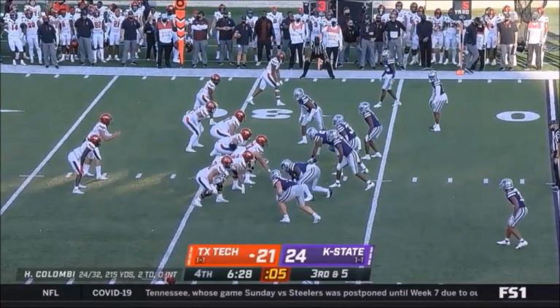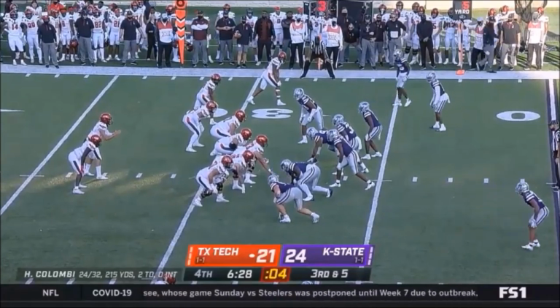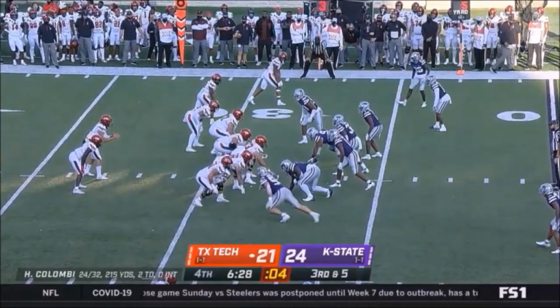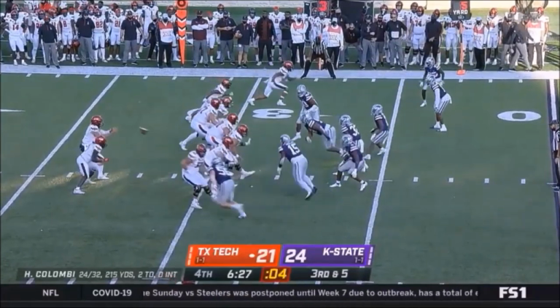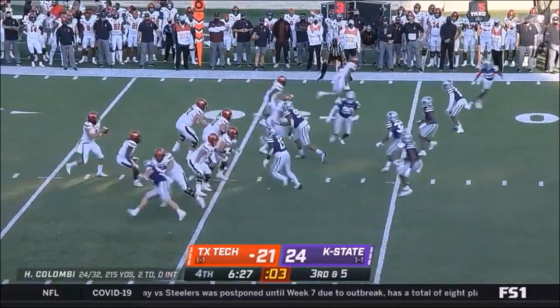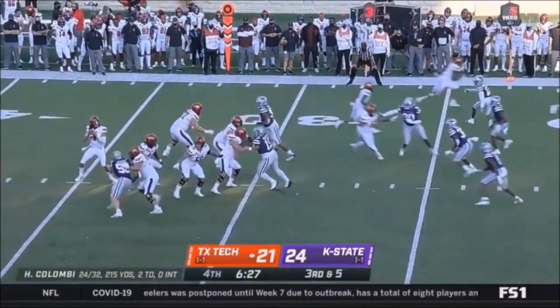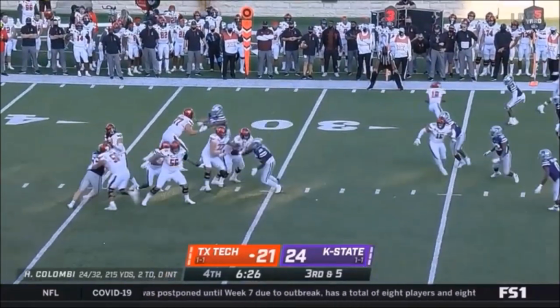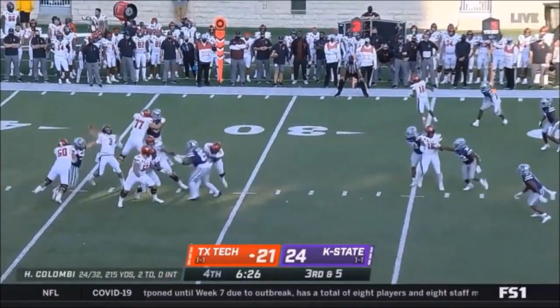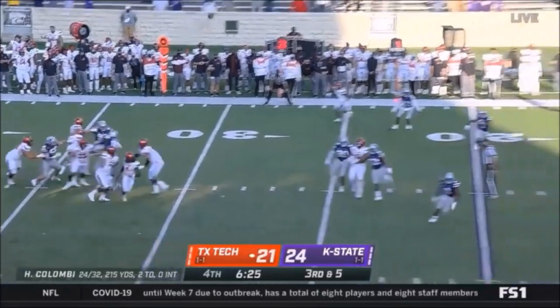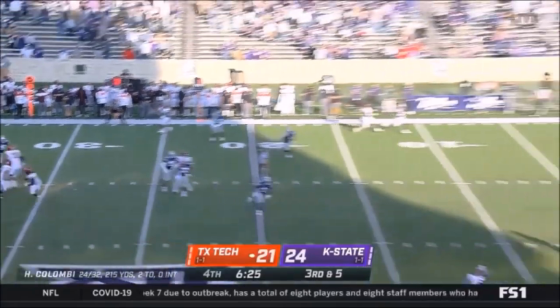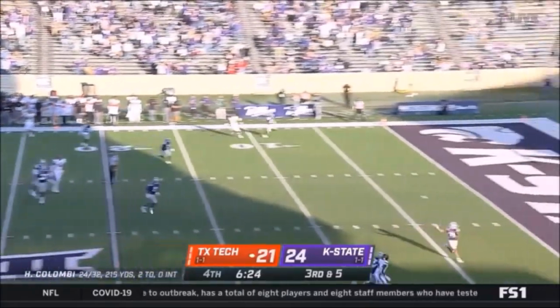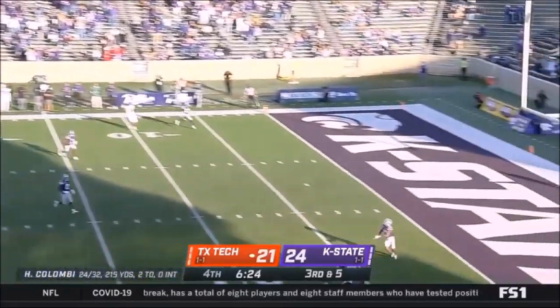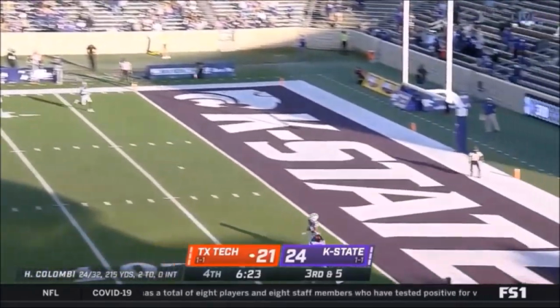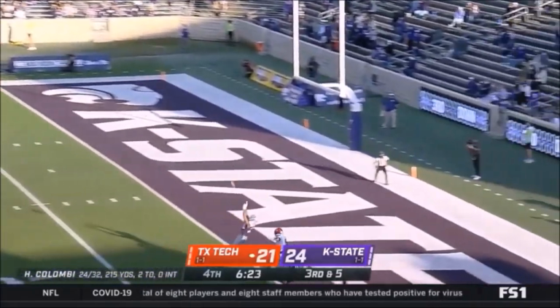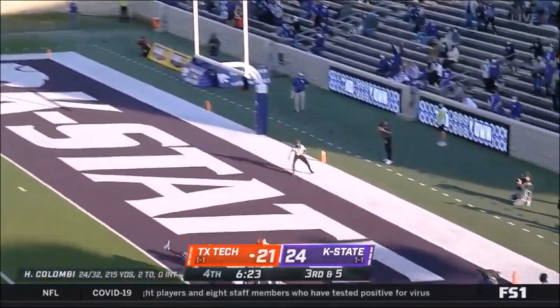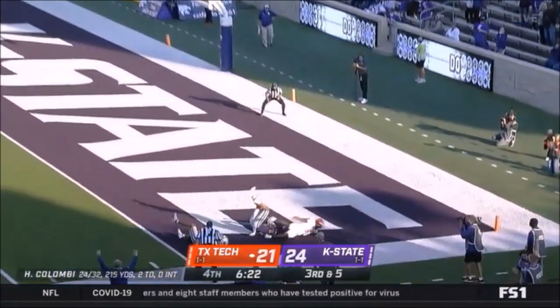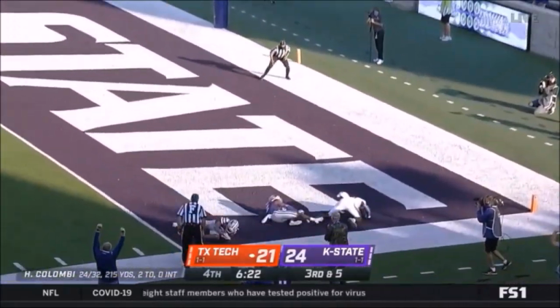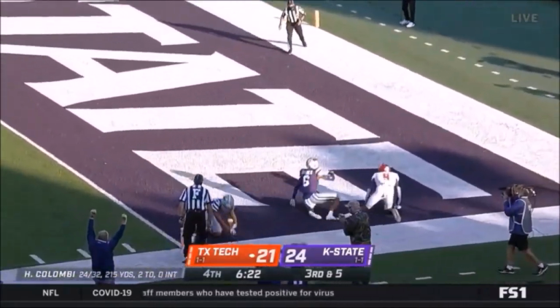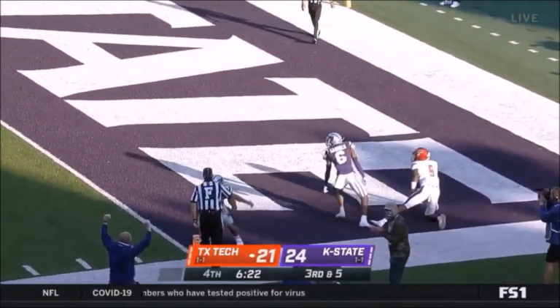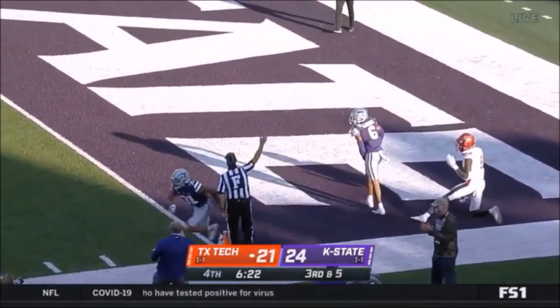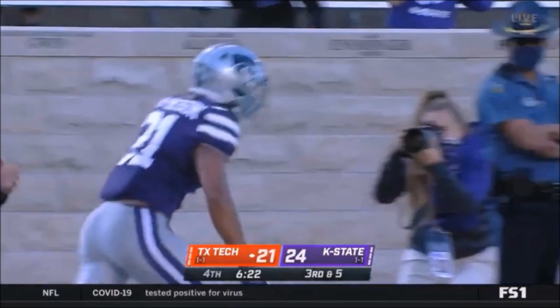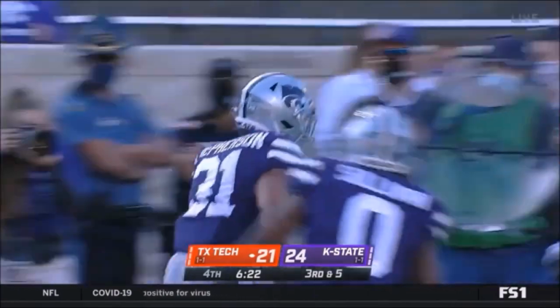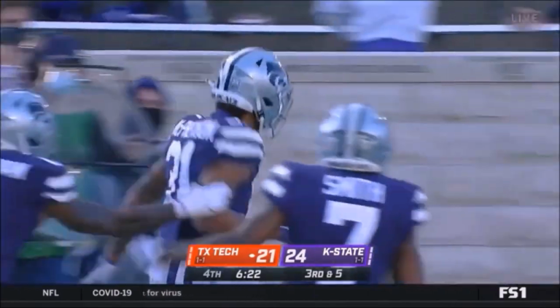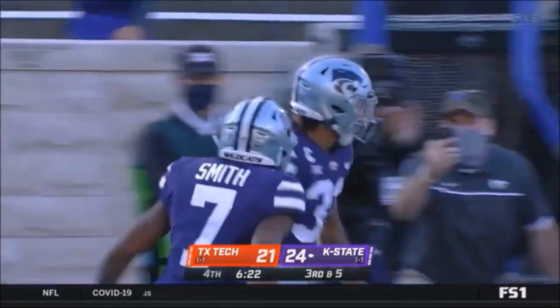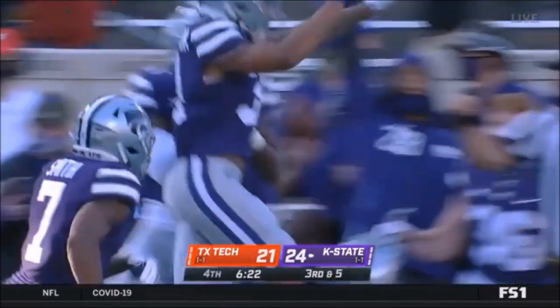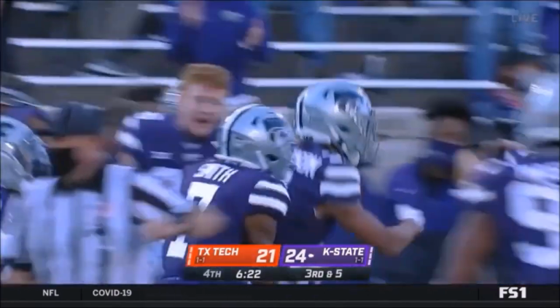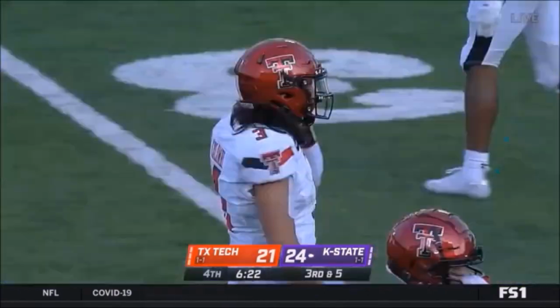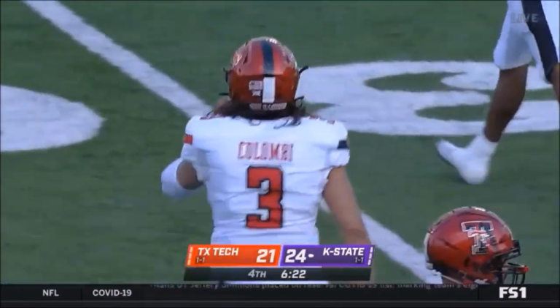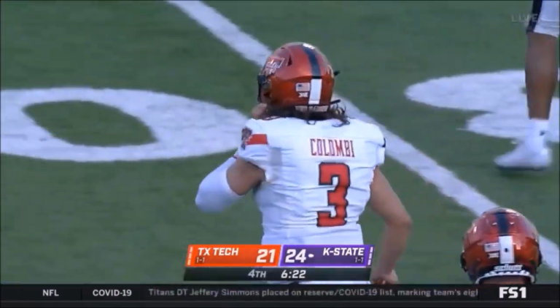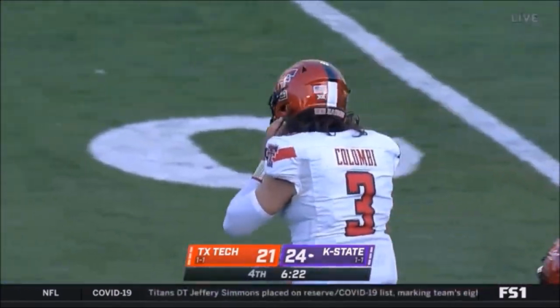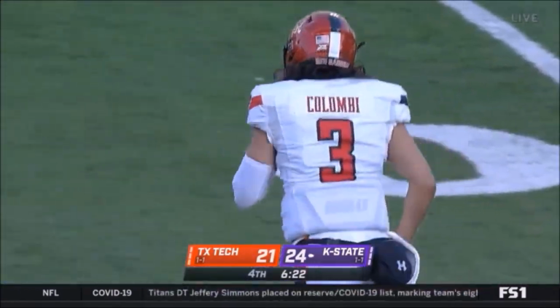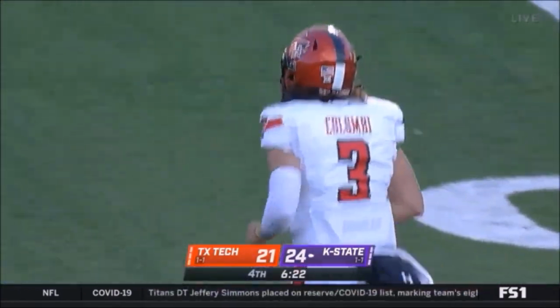K-State showing heat on third and five, they bring only three. Columby off his back foot — Longsheen — it's picked off. Deron McPherson with the interception with 6:22 left.